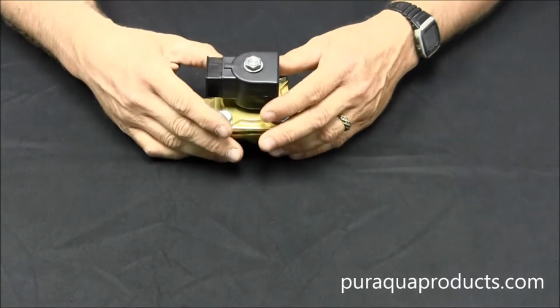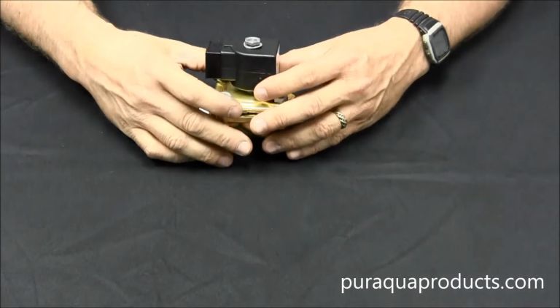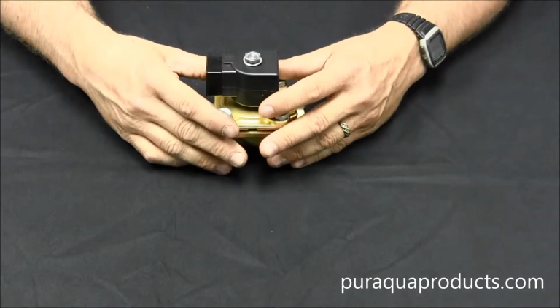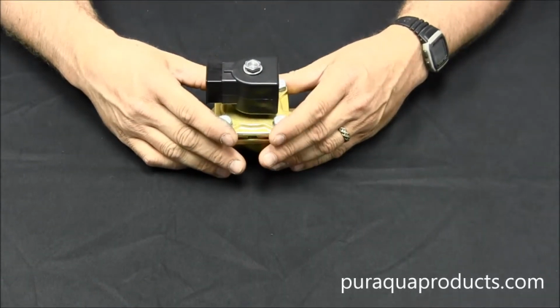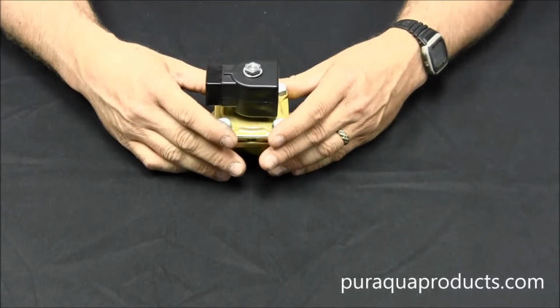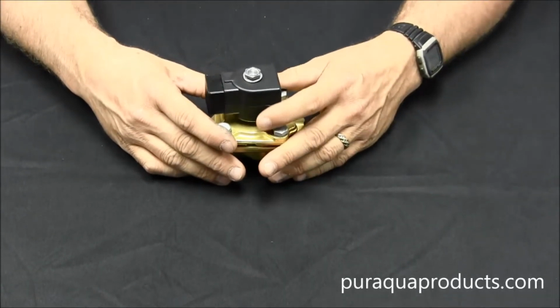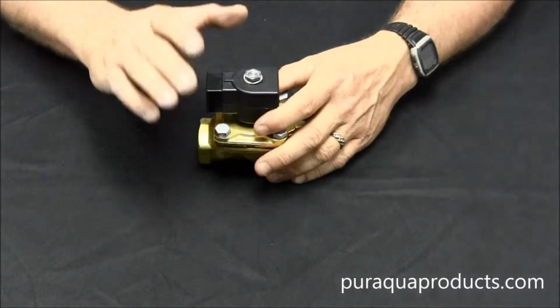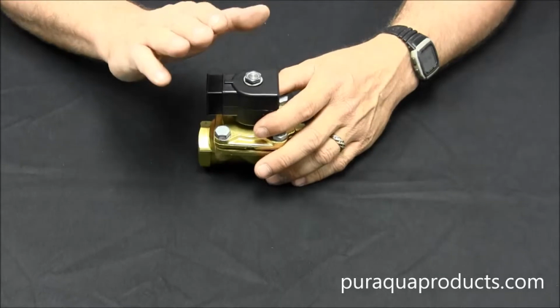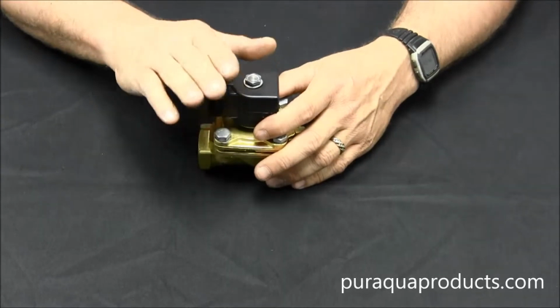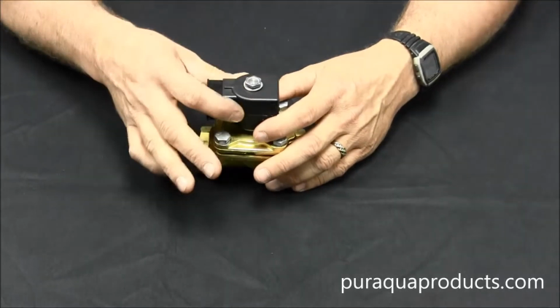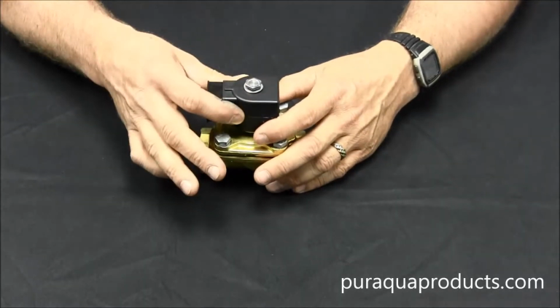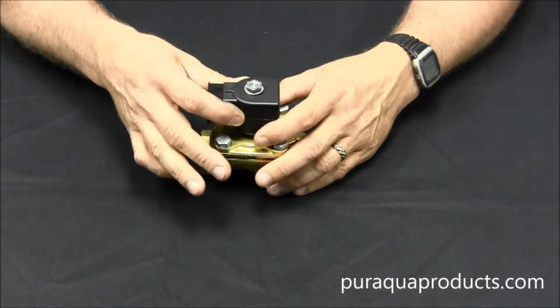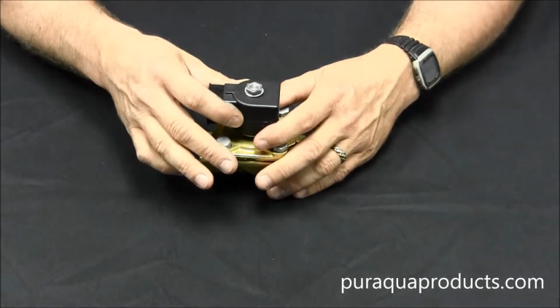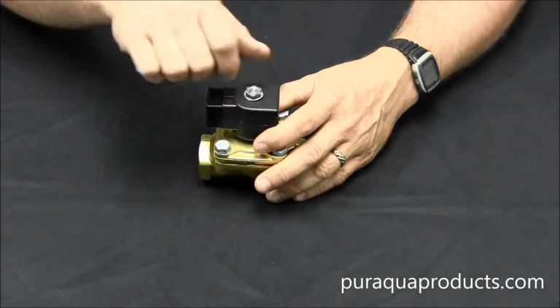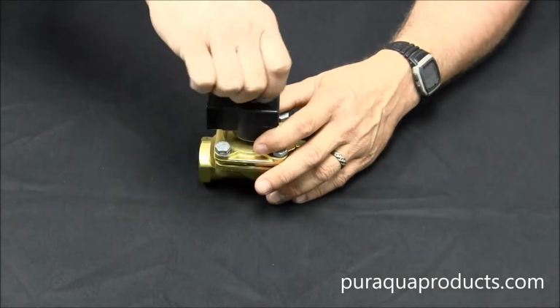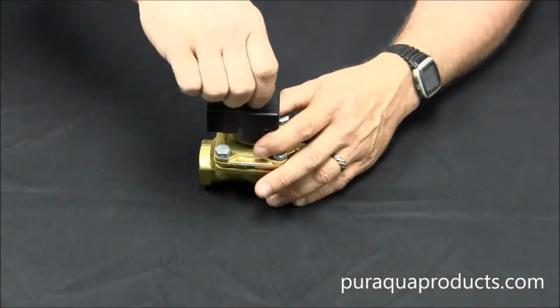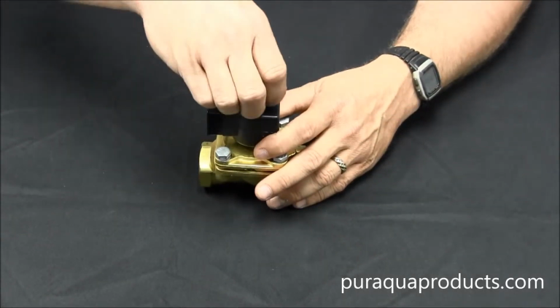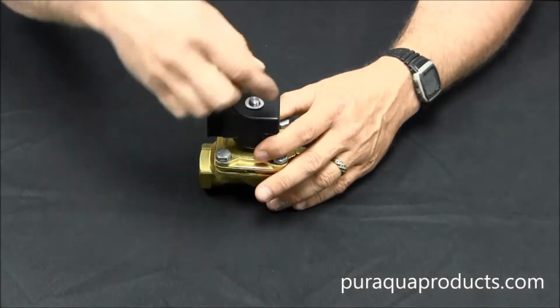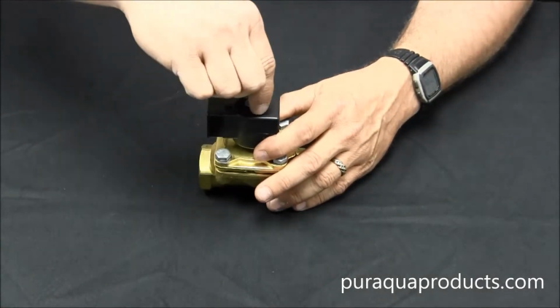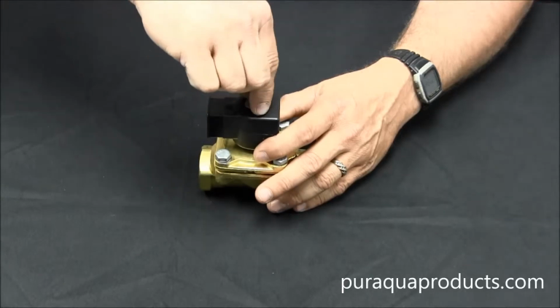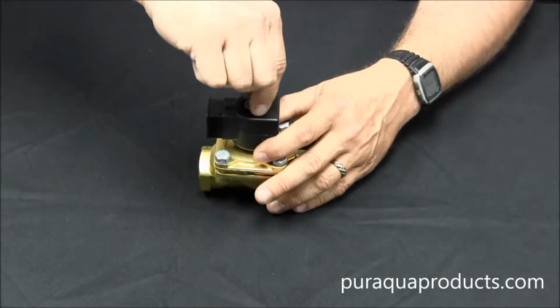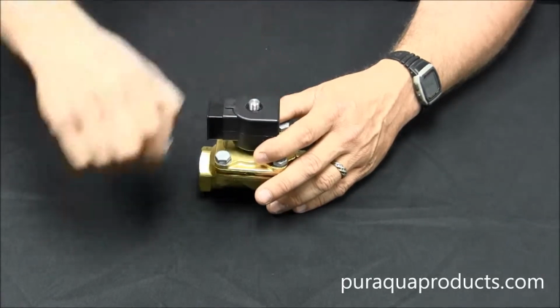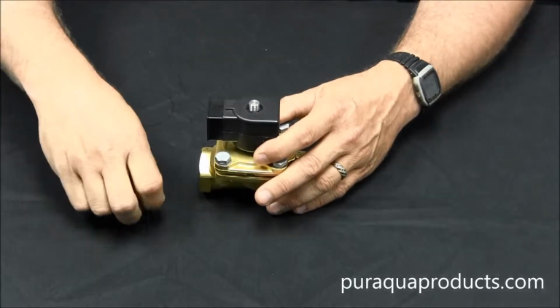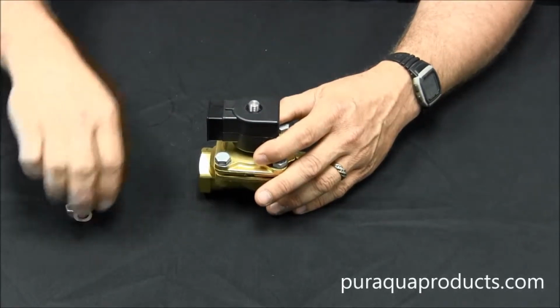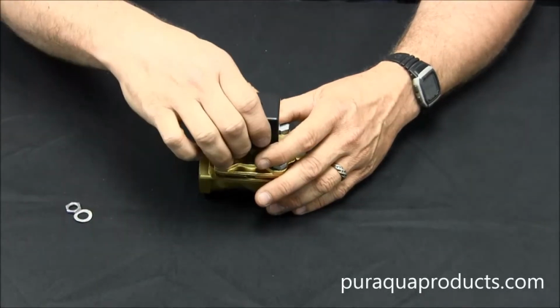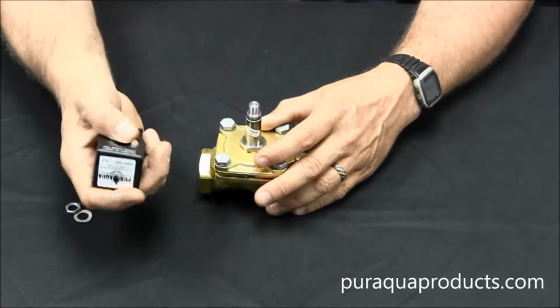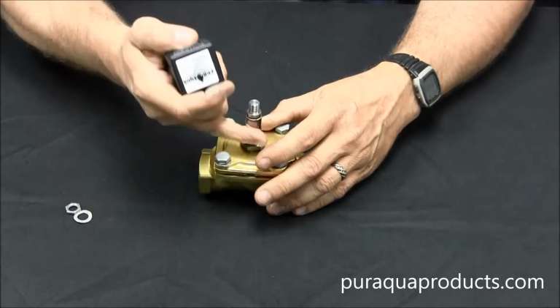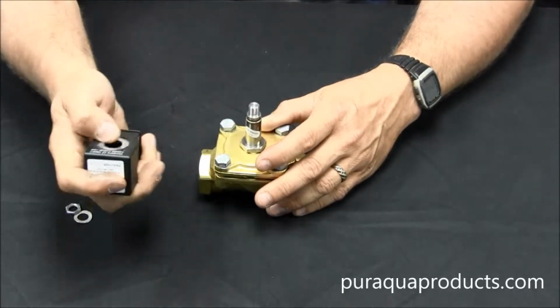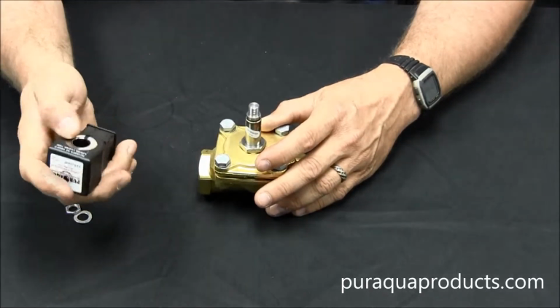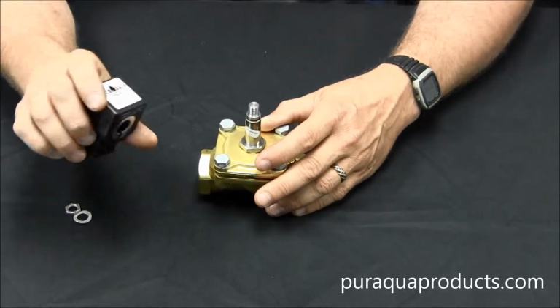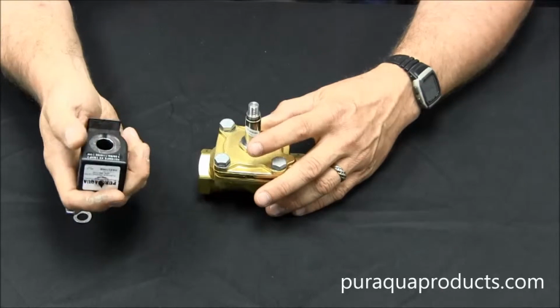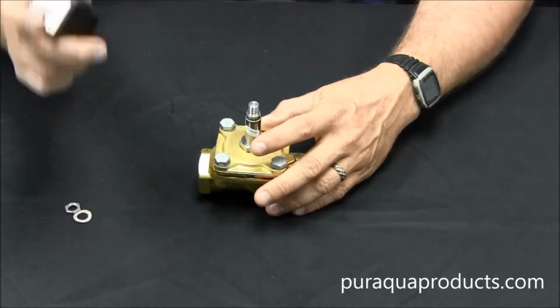Before you attempt to work on your device, always remember to remove power from the valve. Taking the coil off before removing power can cause the coil to burn out. You'll see just by loosening the nut on top here, the coil can be removed easily.